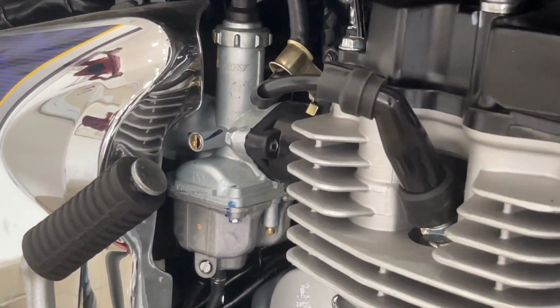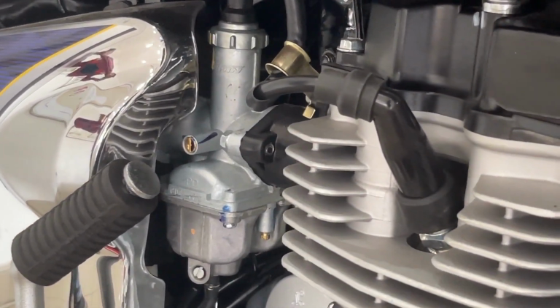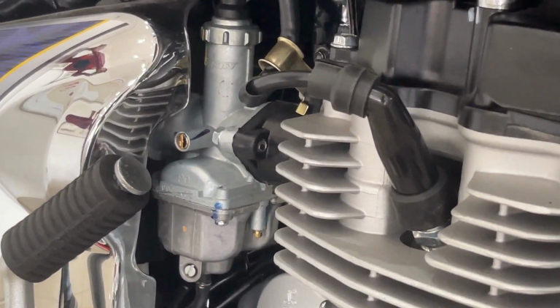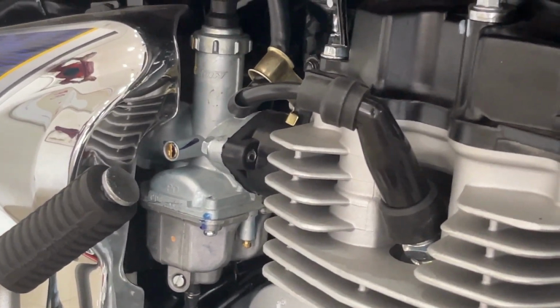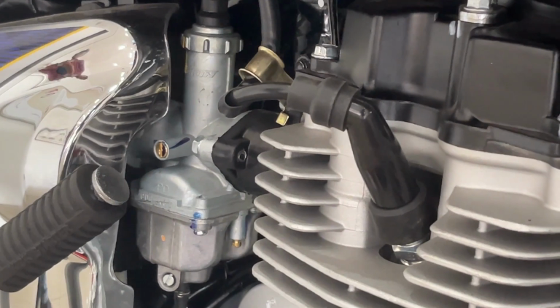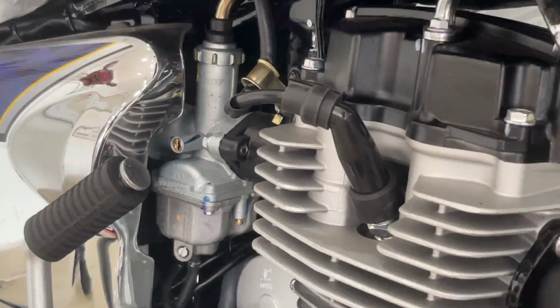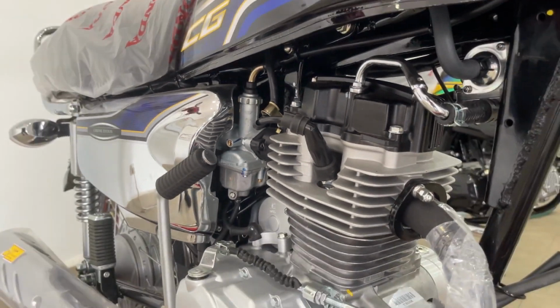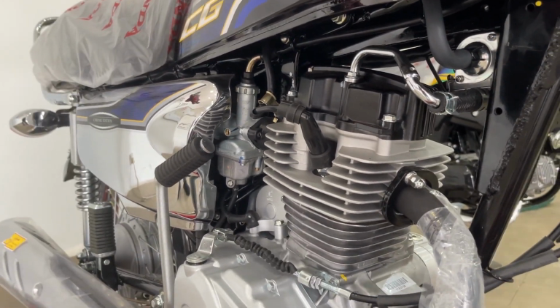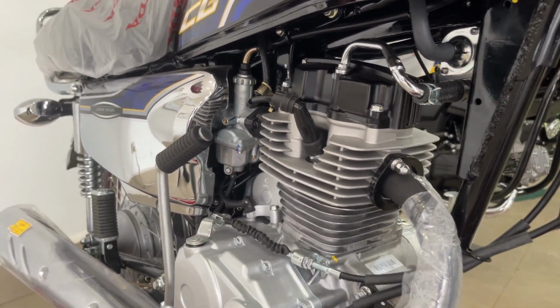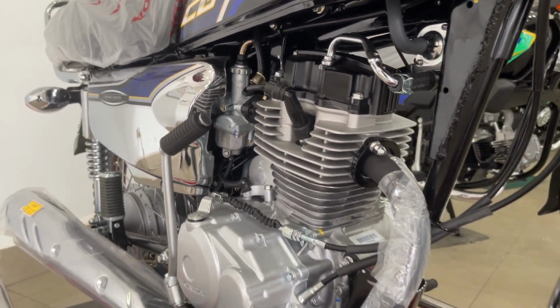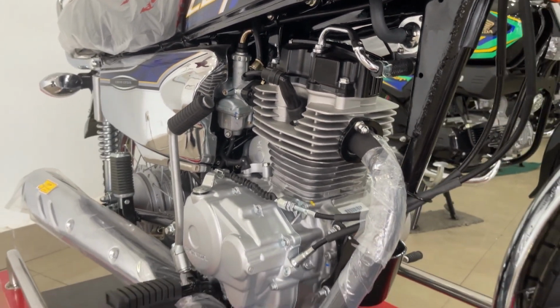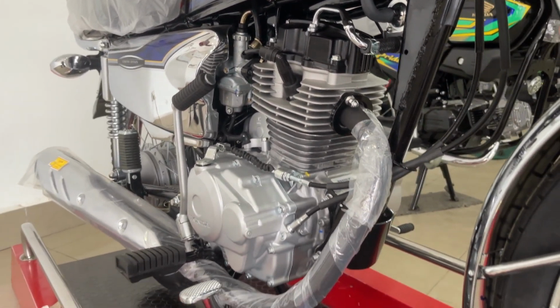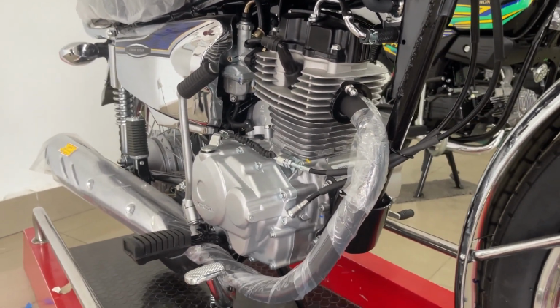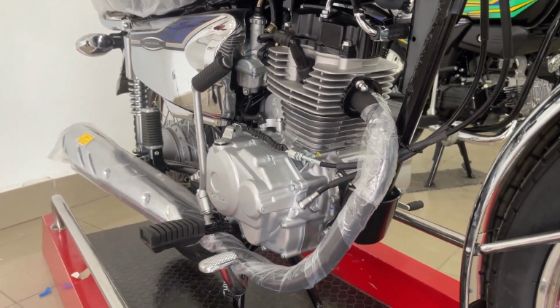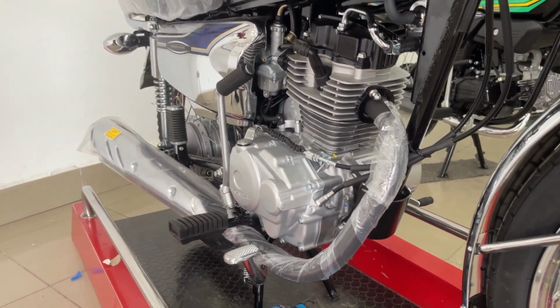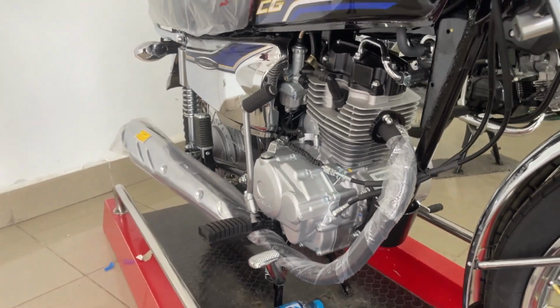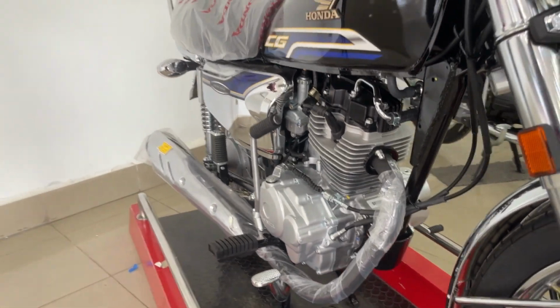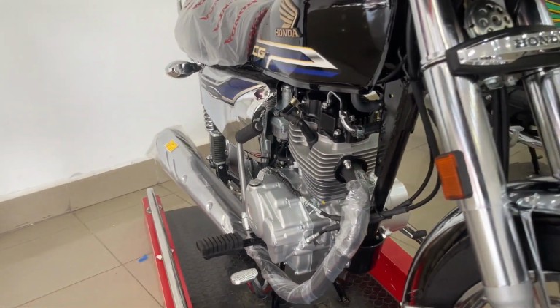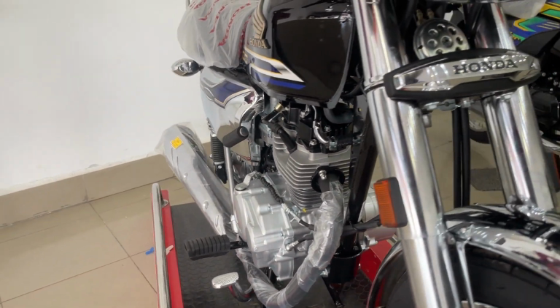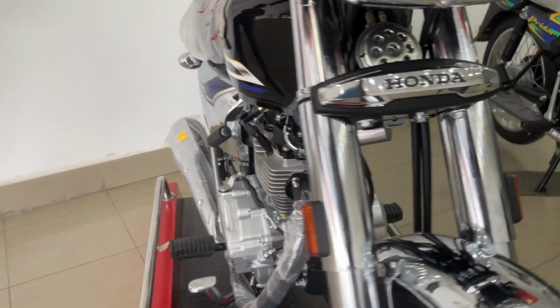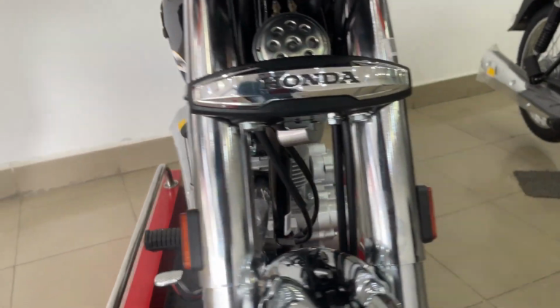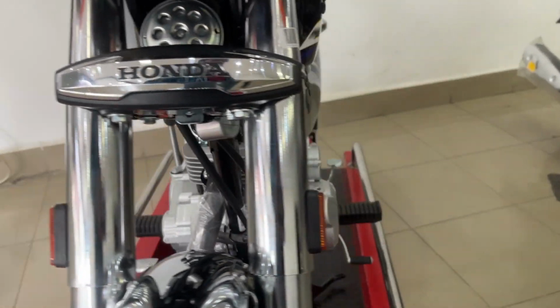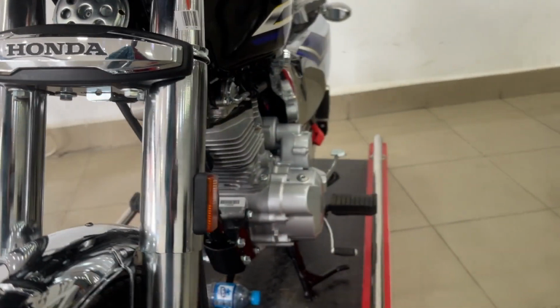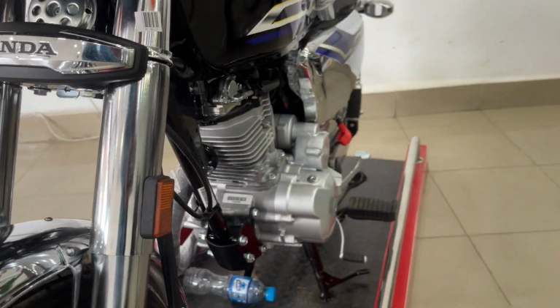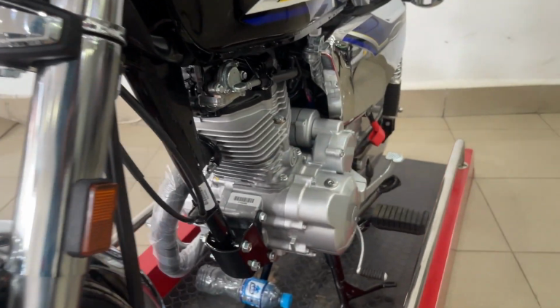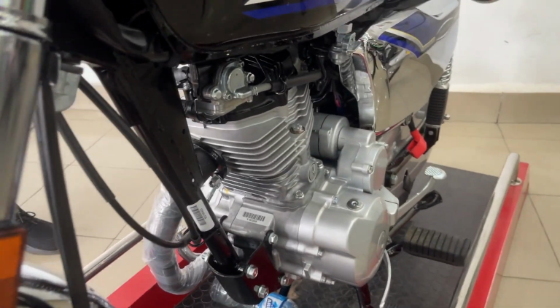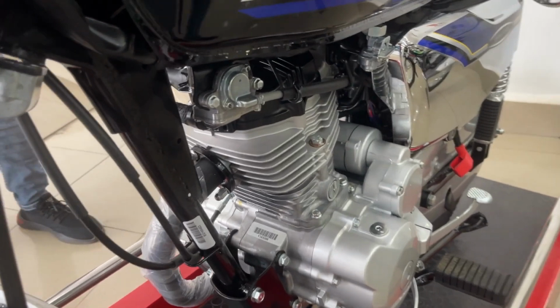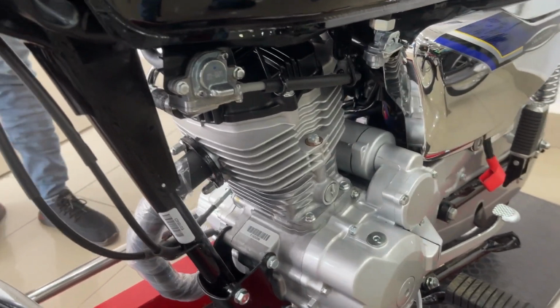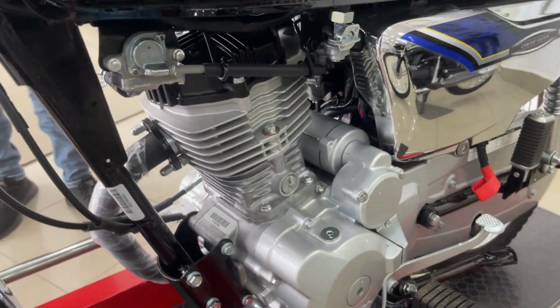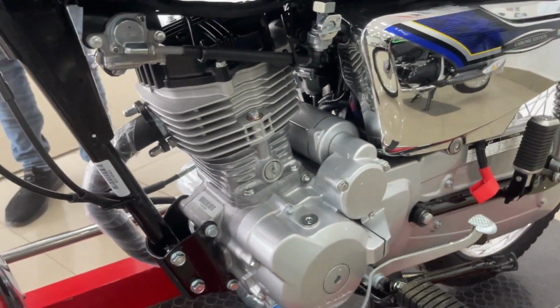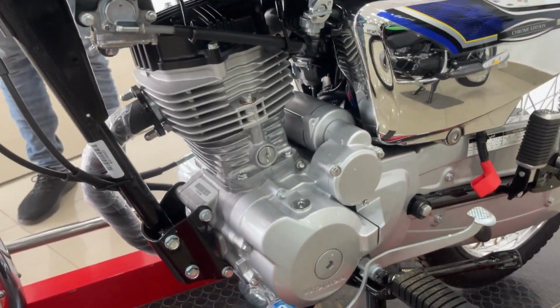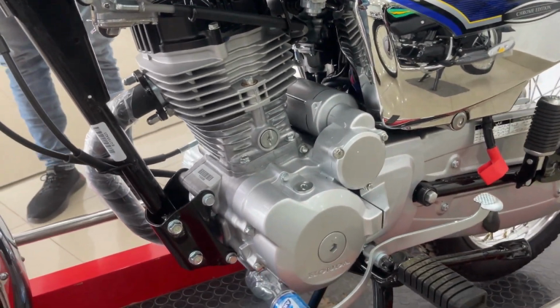If we talk about top speed and pickup, this bike performs as you would want. The maximum top speed is 110 to 115 km/h, and the bike comfortably runs at around 100 km/h.